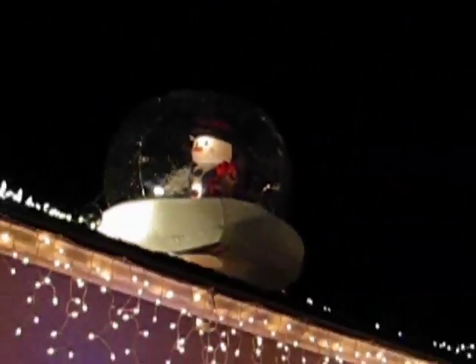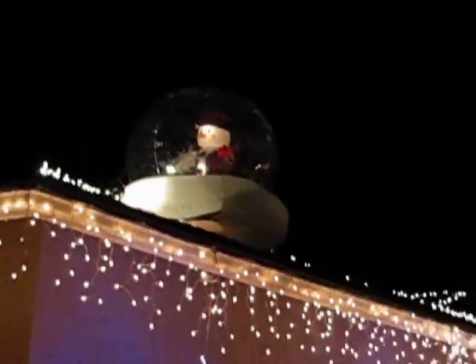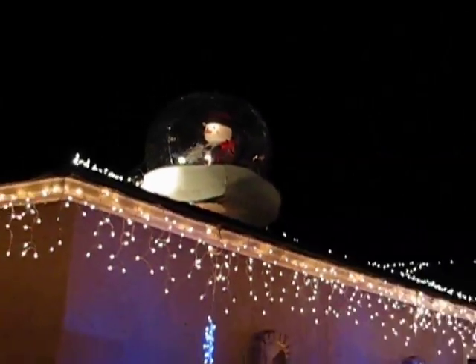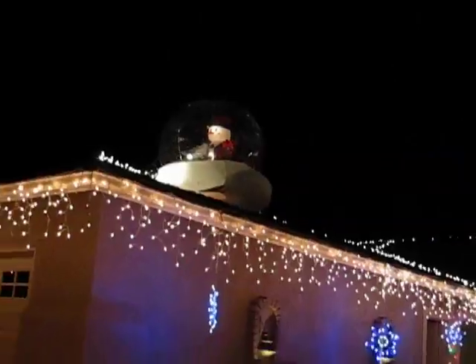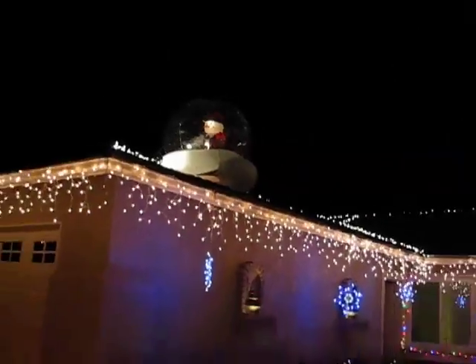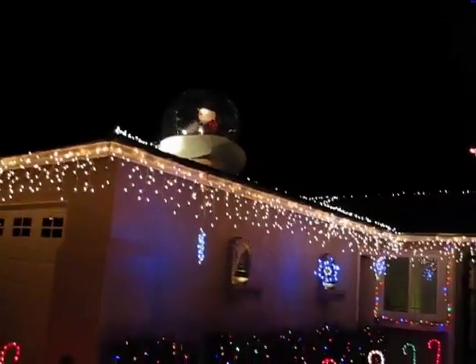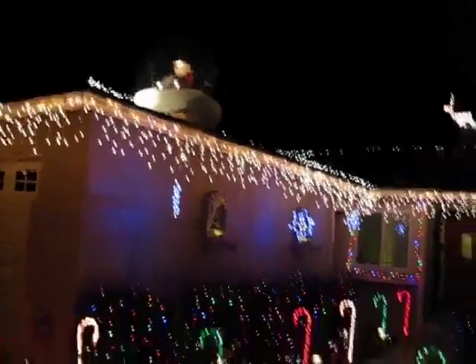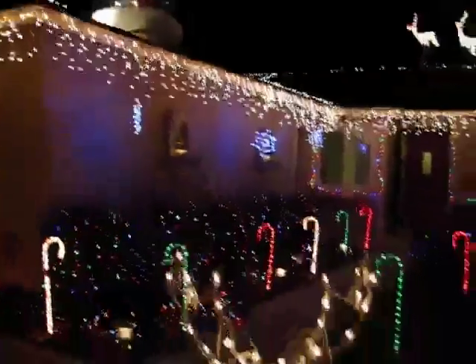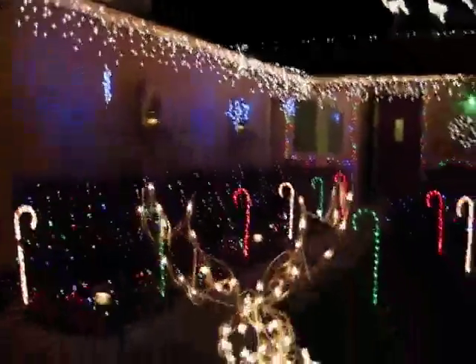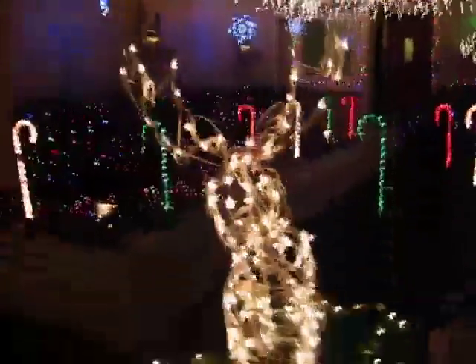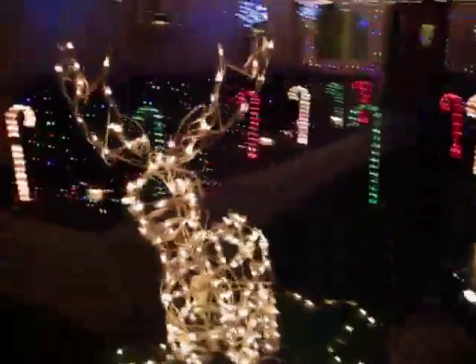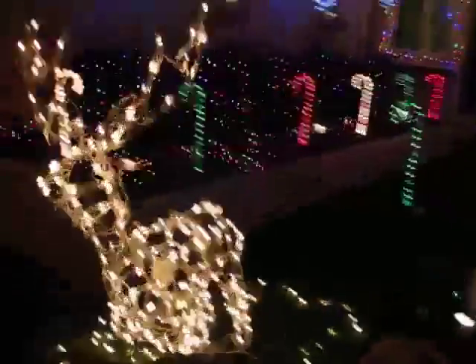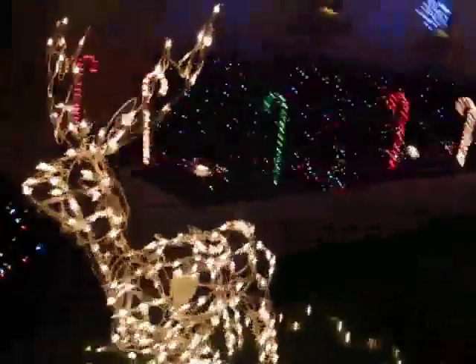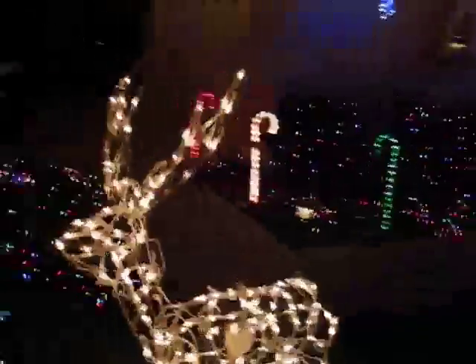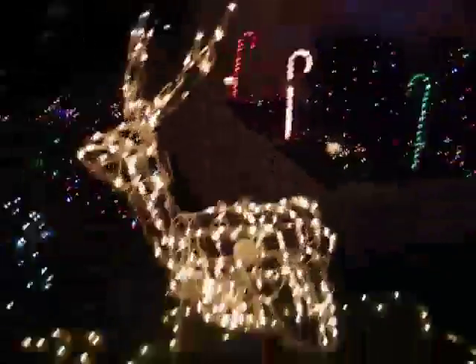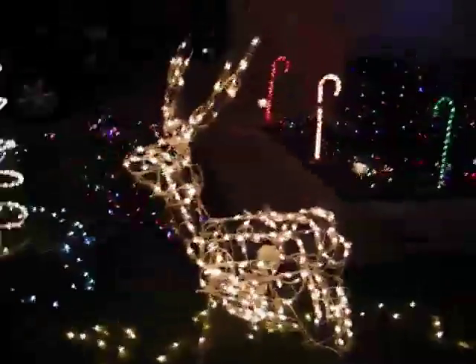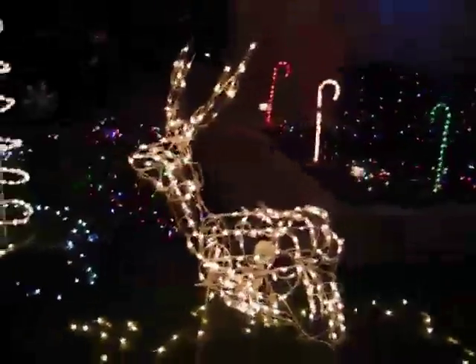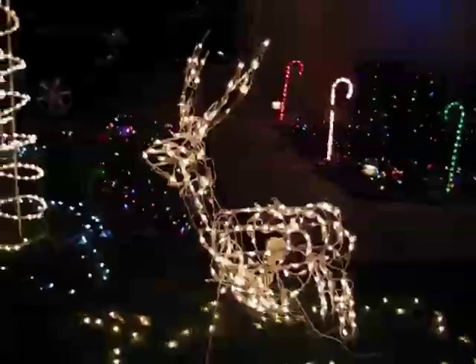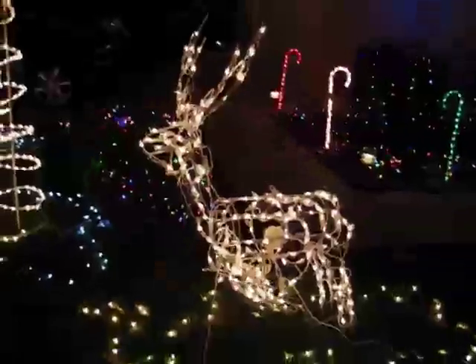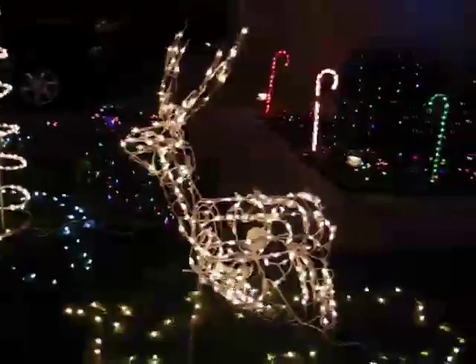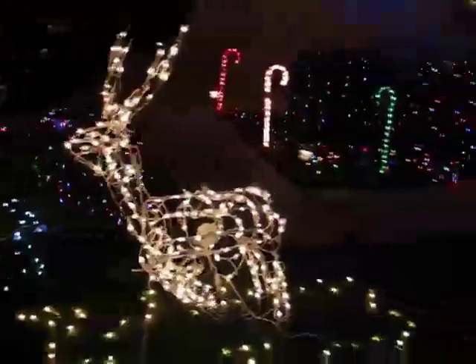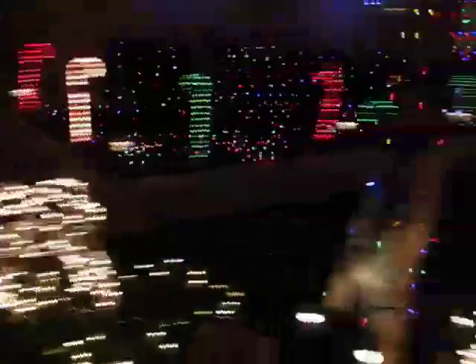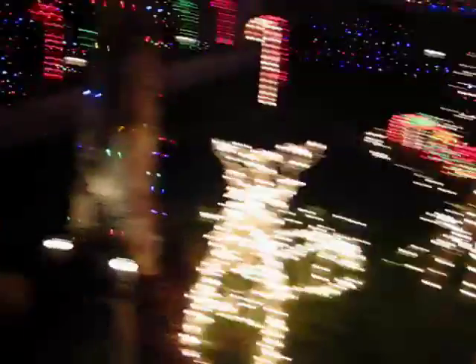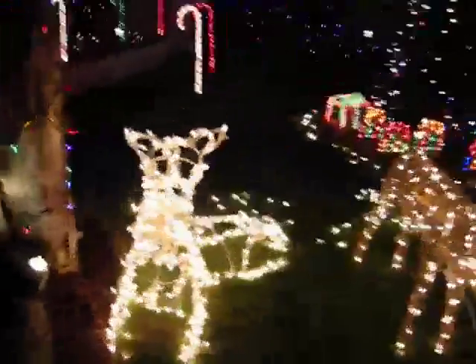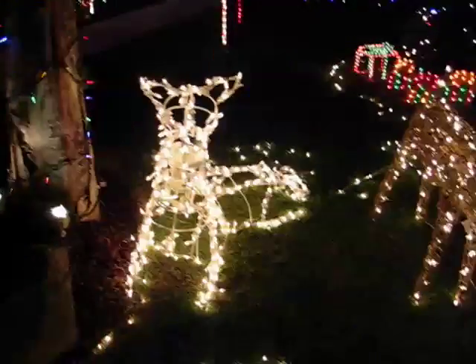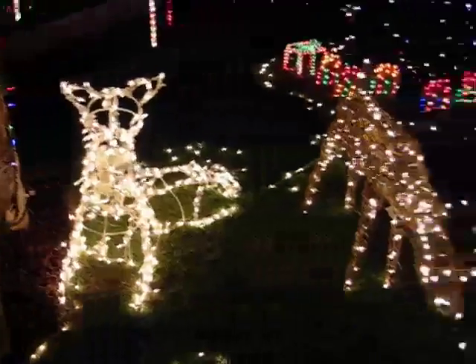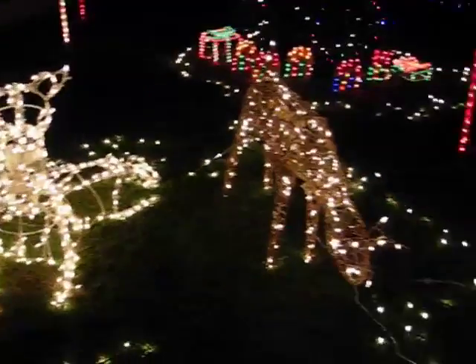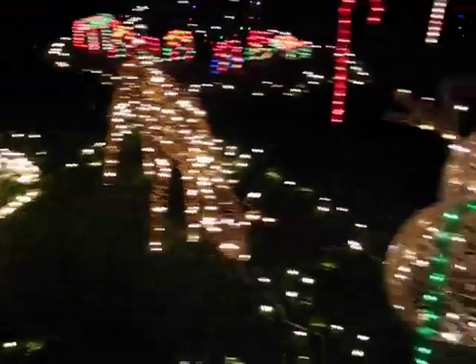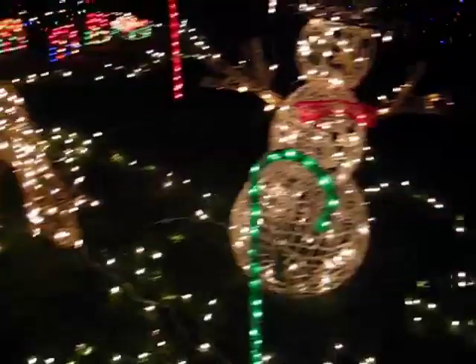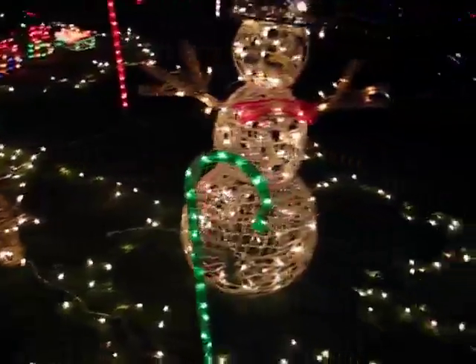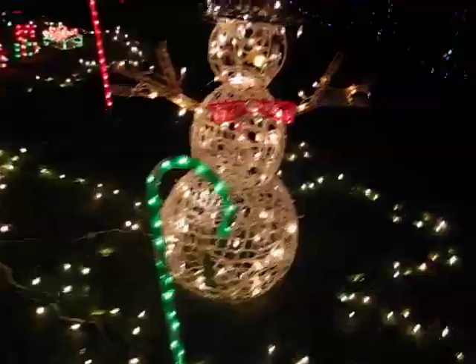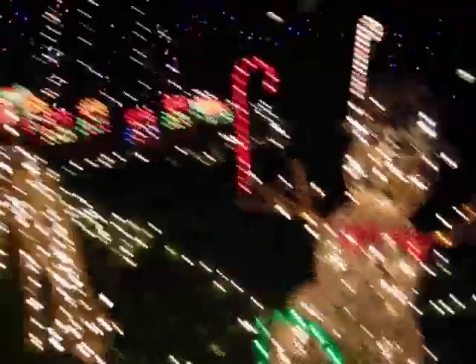And we'll zoom back out. Got another animated deer, and more shots of the candy canes and deer.